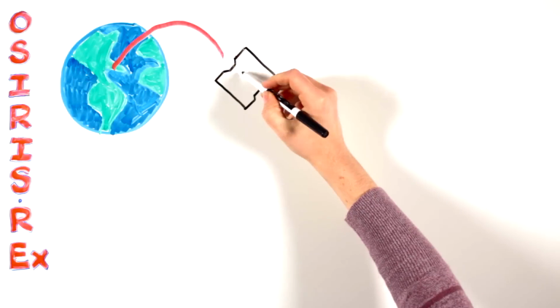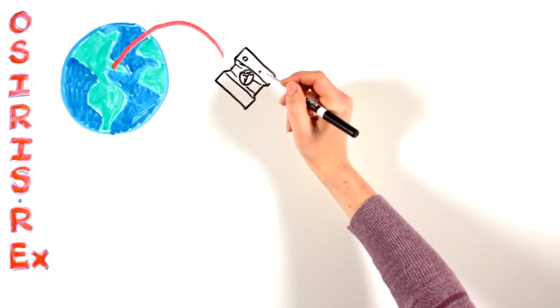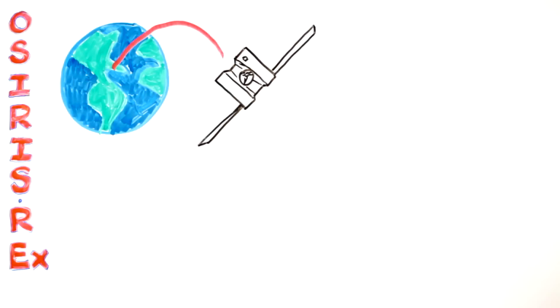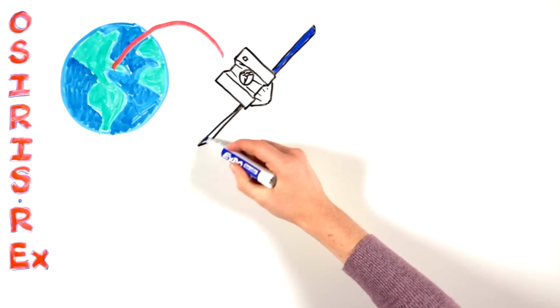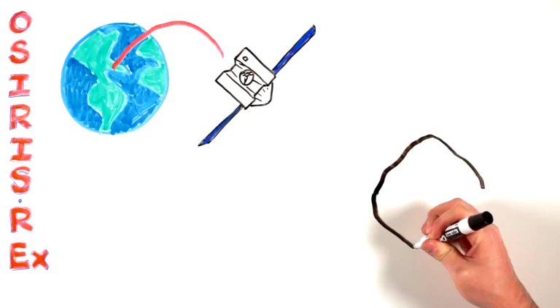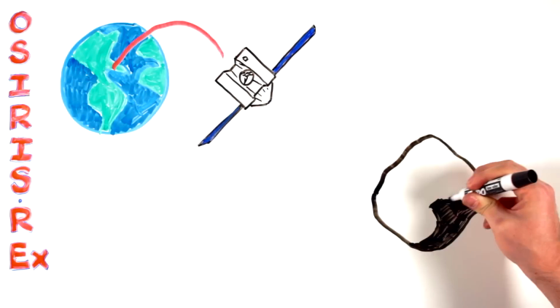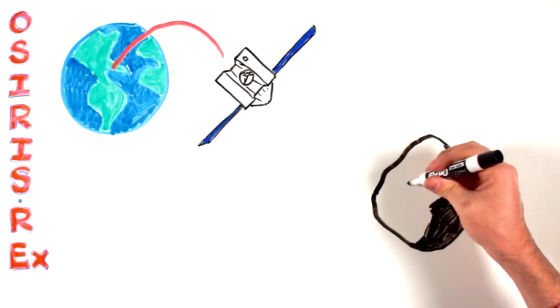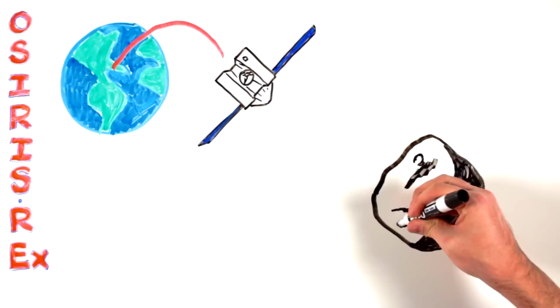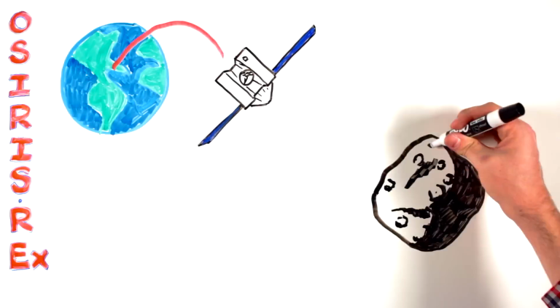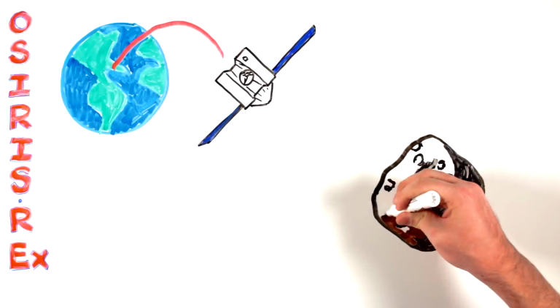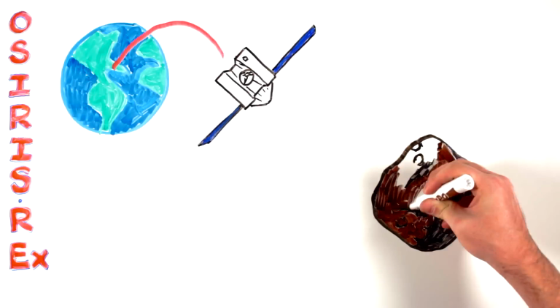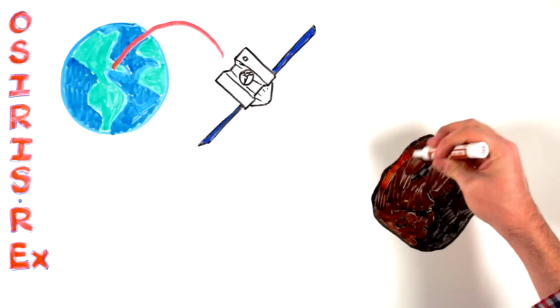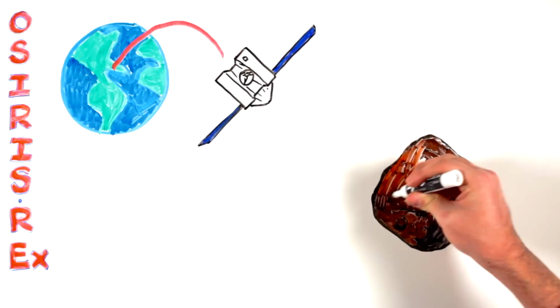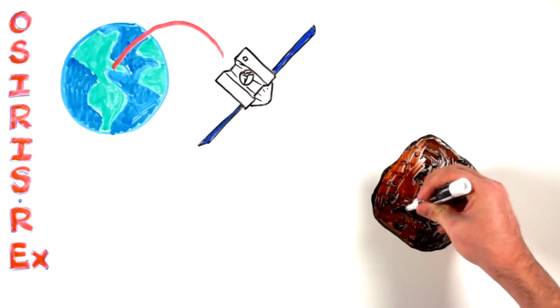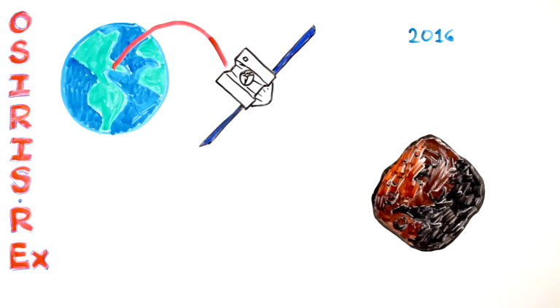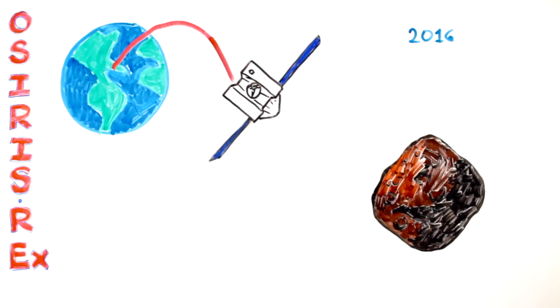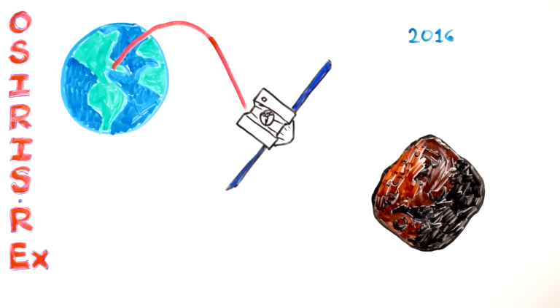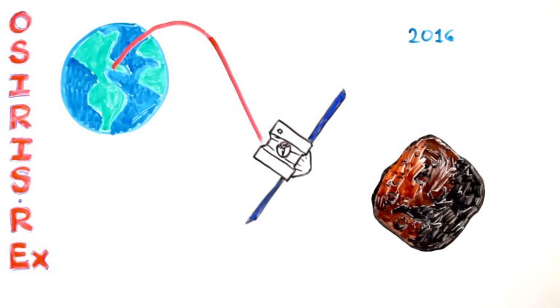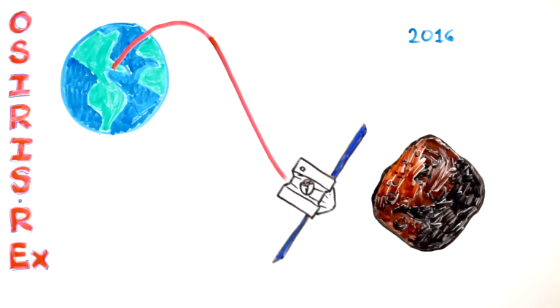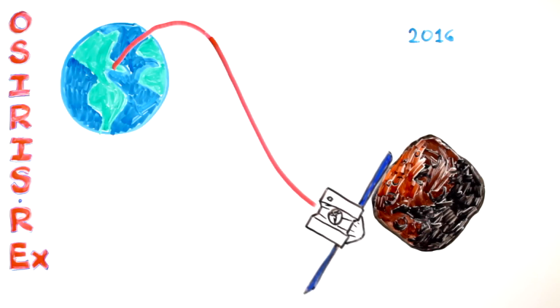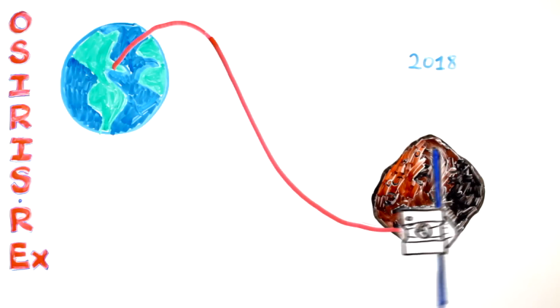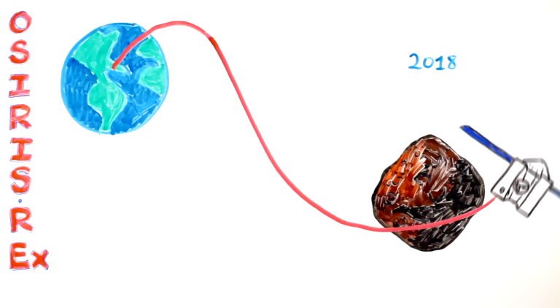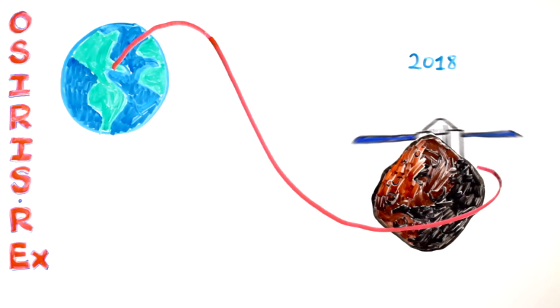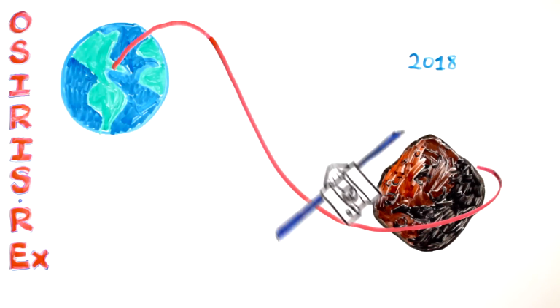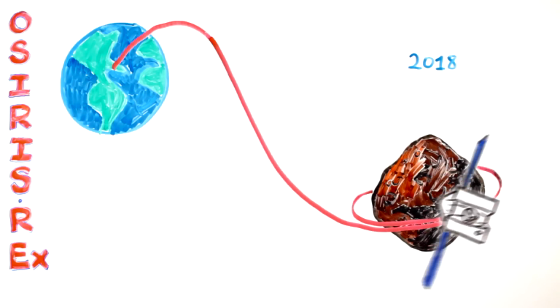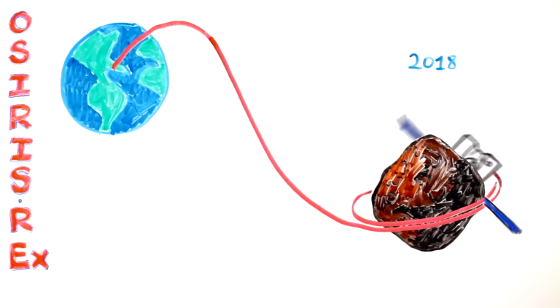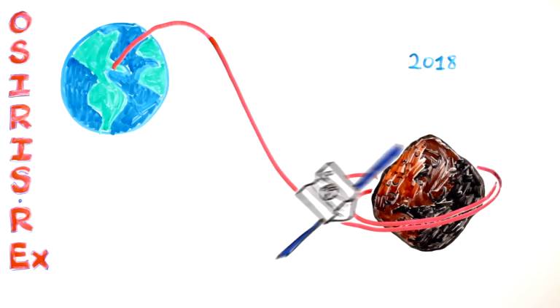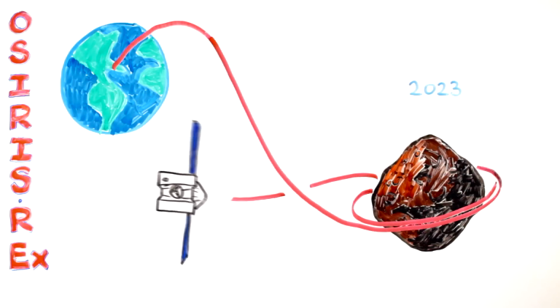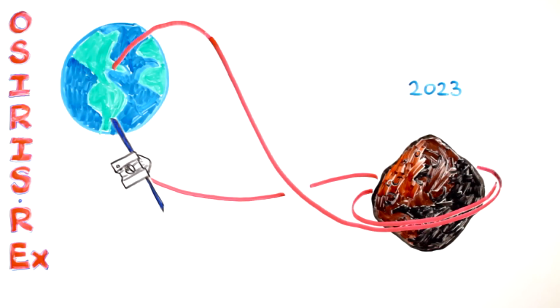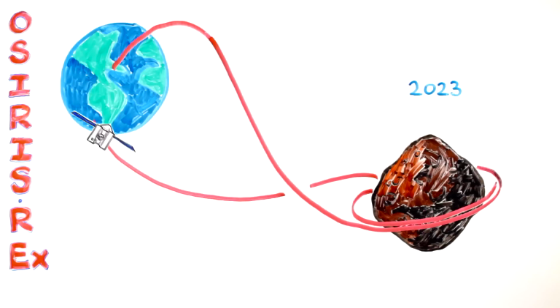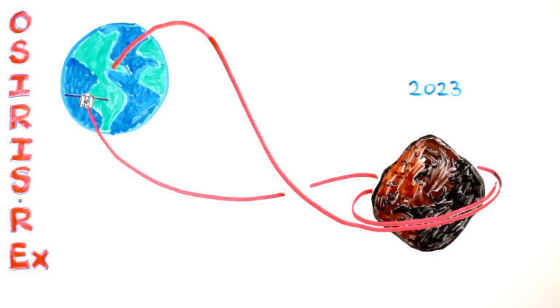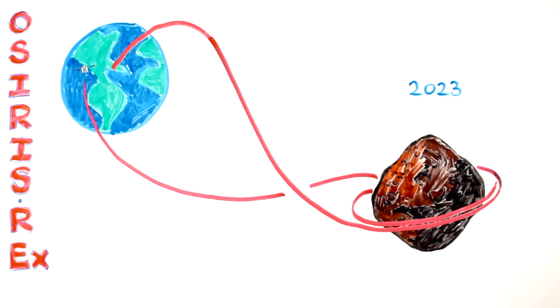This mission will send a robotic spacecraft to an asteroid to return a sample to Earth for study. The OSIRIS-REx spacecraft will launch in 2016, rendezvous with the asteroid Bennu in 2018, sample it, and return the sample to Earth in 2023.